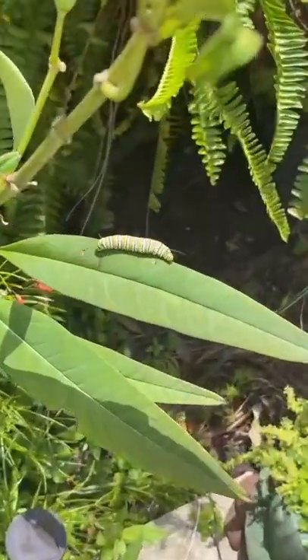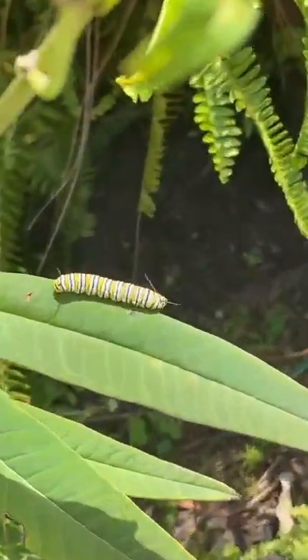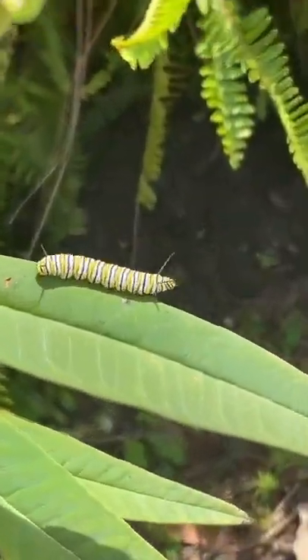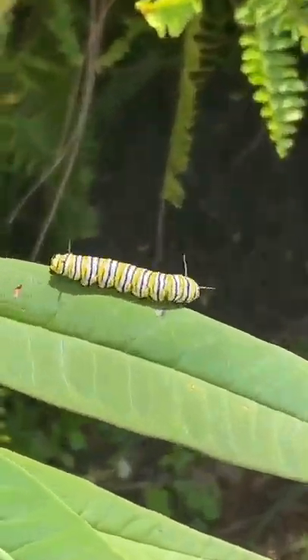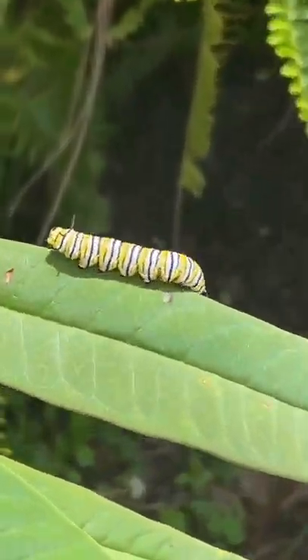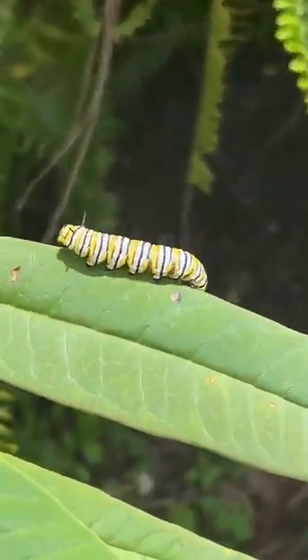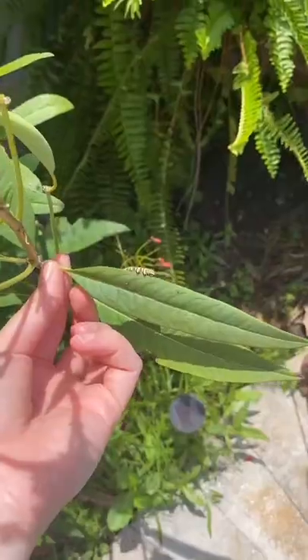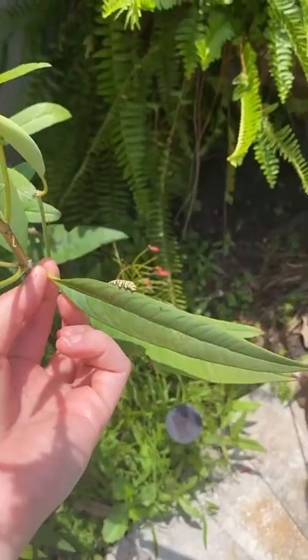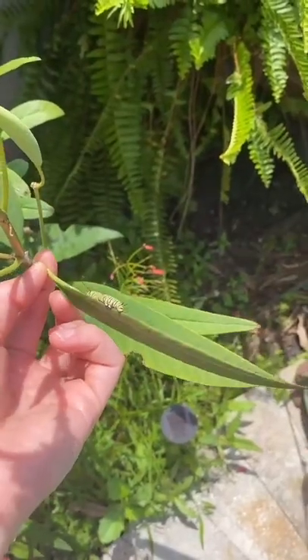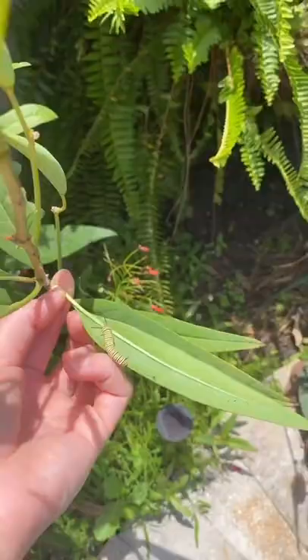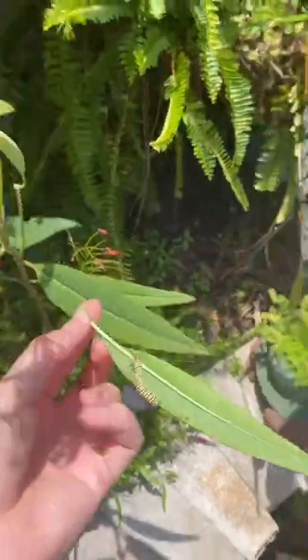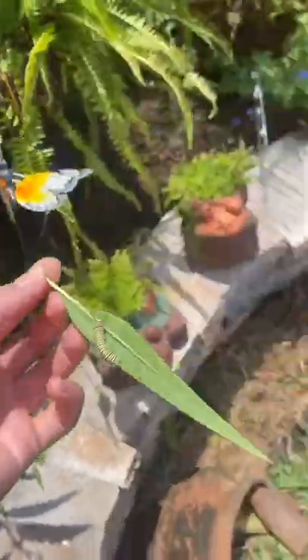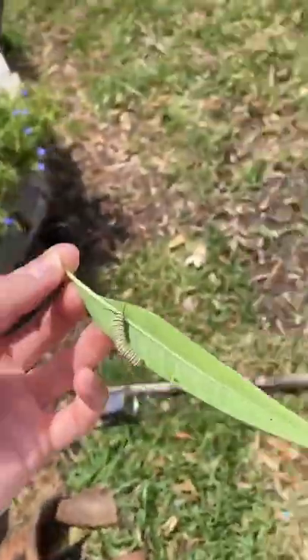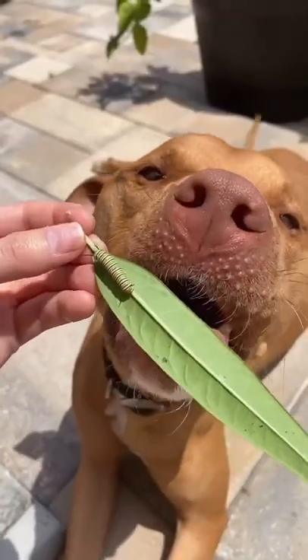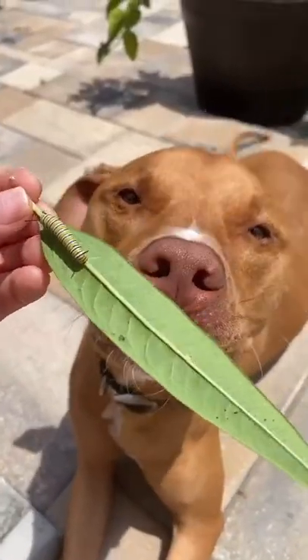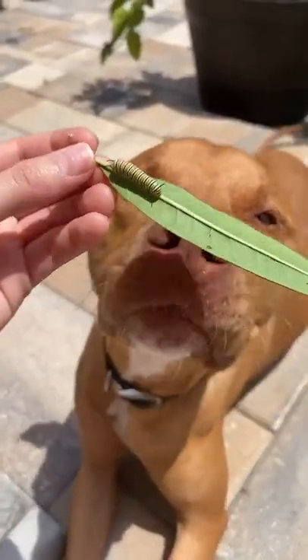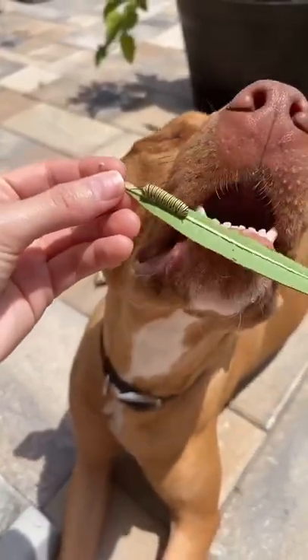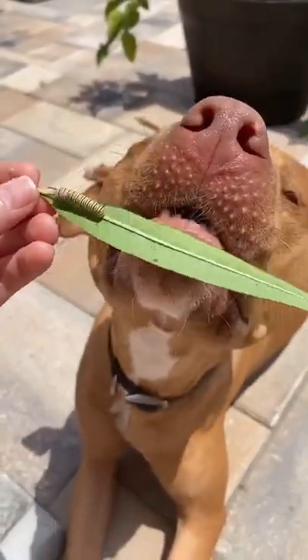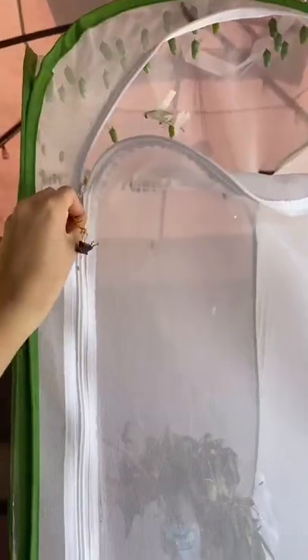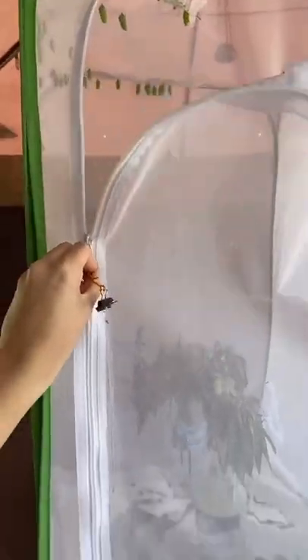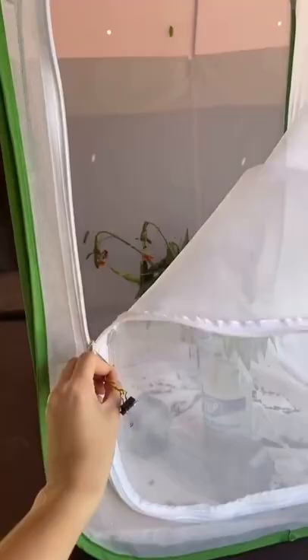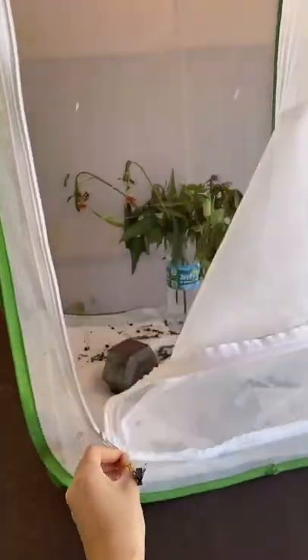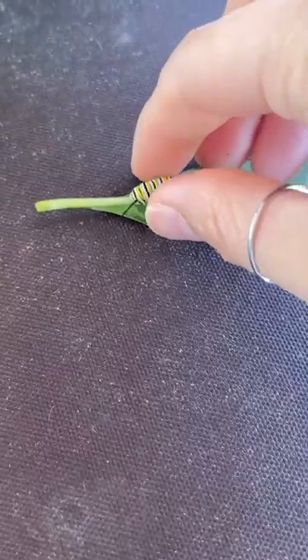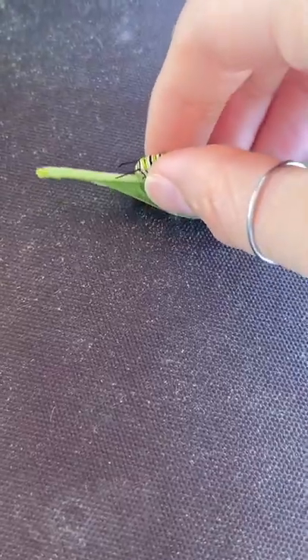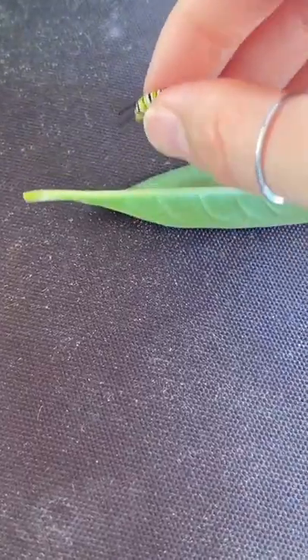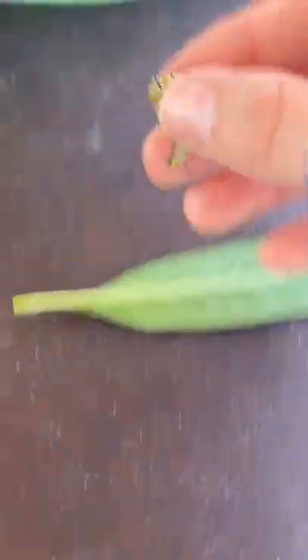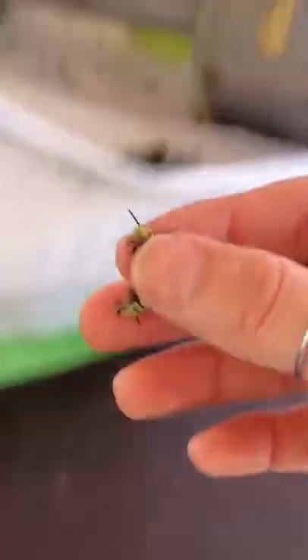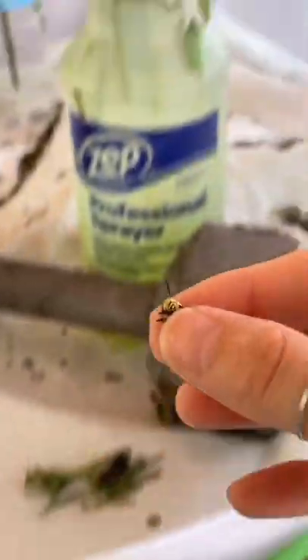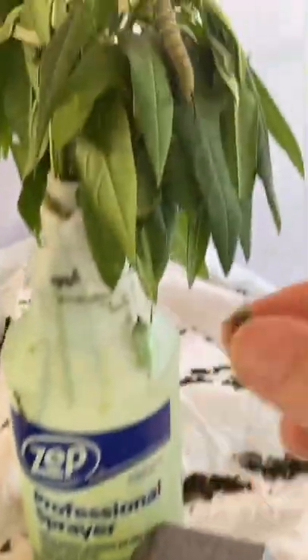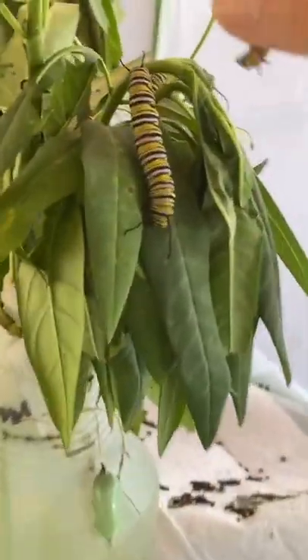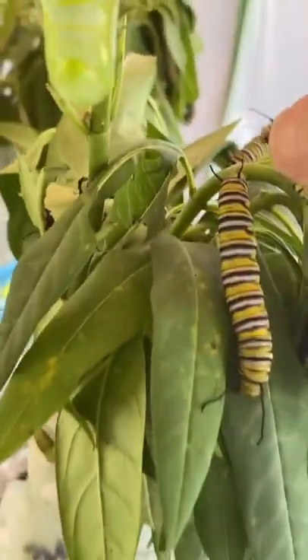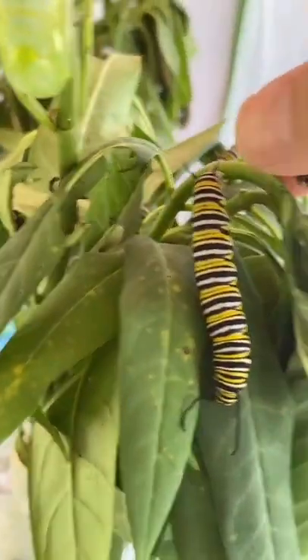Now I come here every day and I try to find caterpillars on it that I can take from the wild and grow them in captivity. Then I'll just bring them over to where we keep the rest of them, pick them up very carefully, and put them with the rest of his friends.